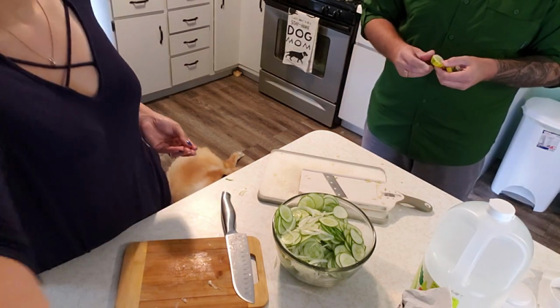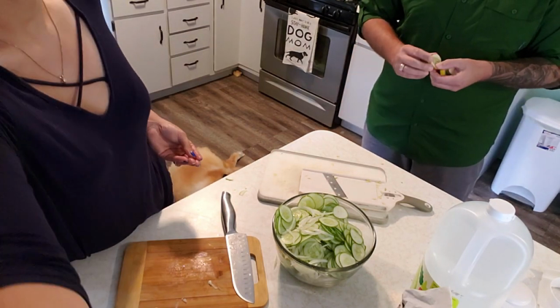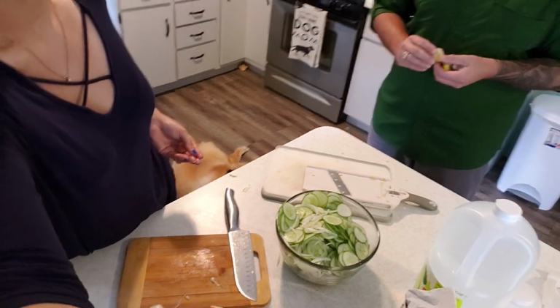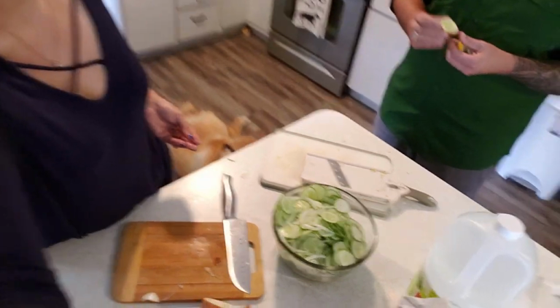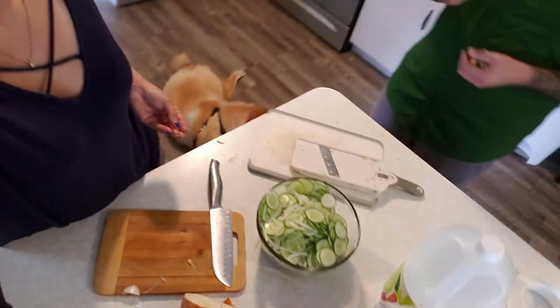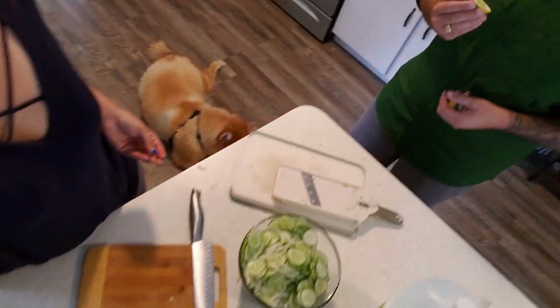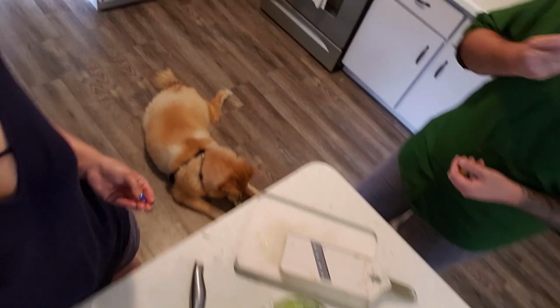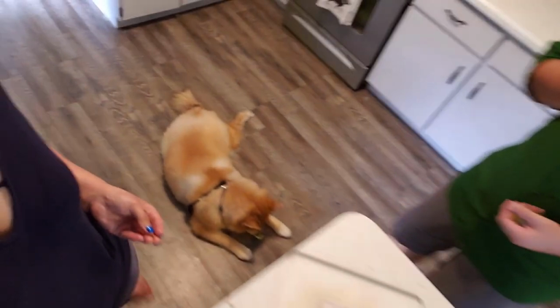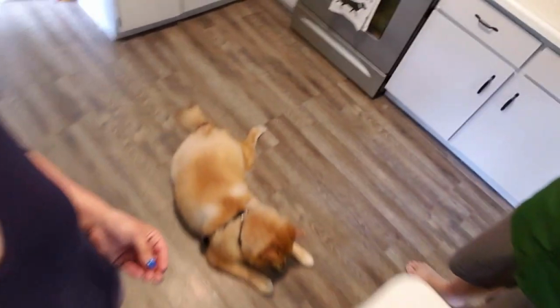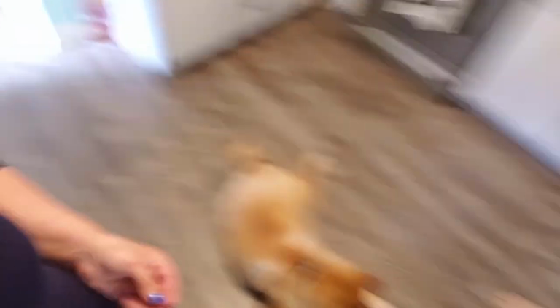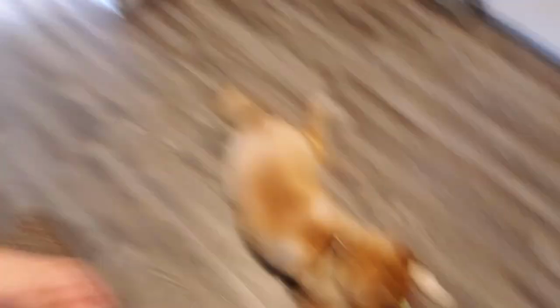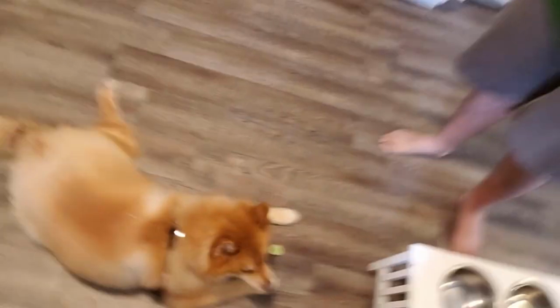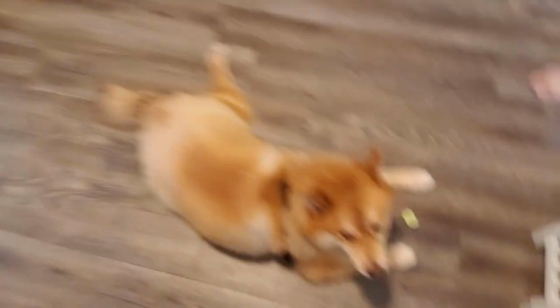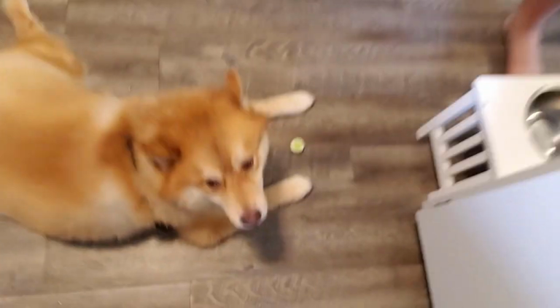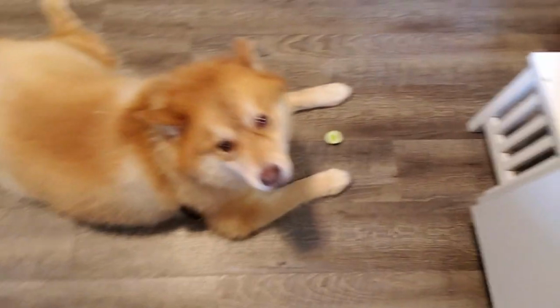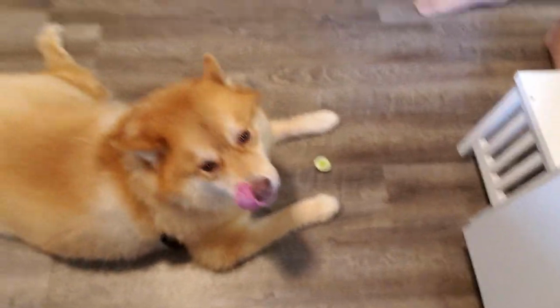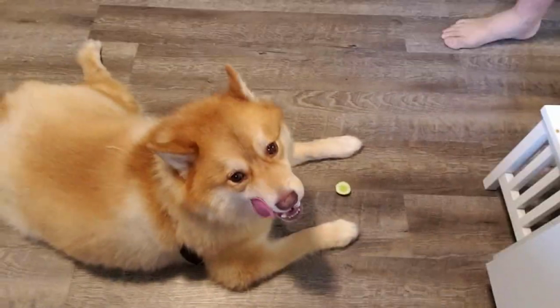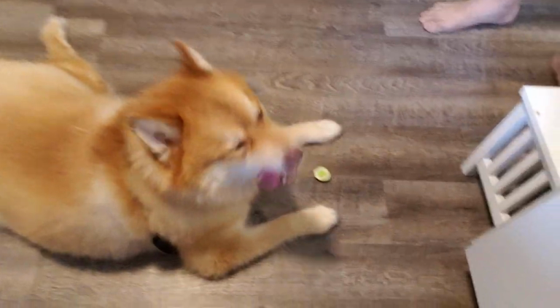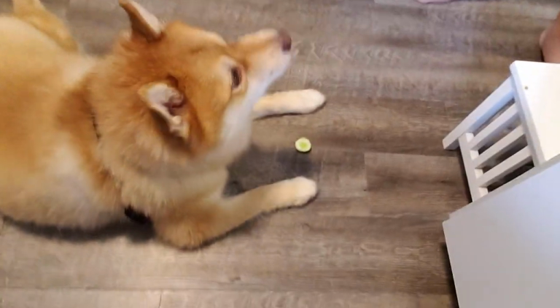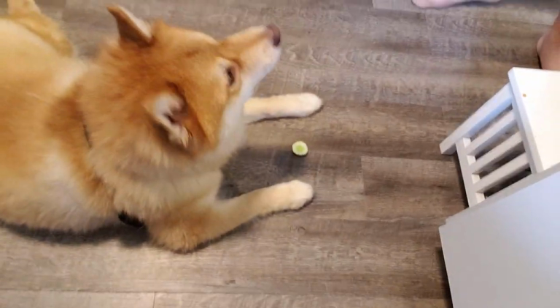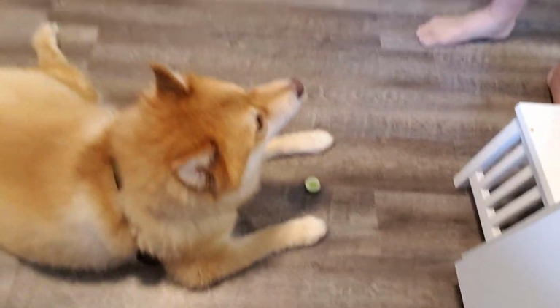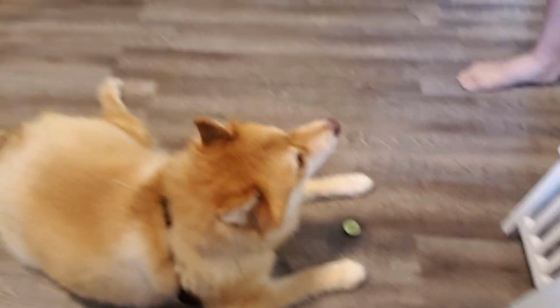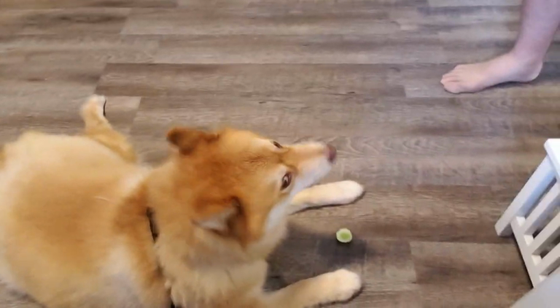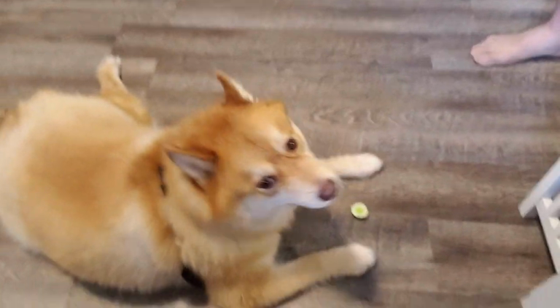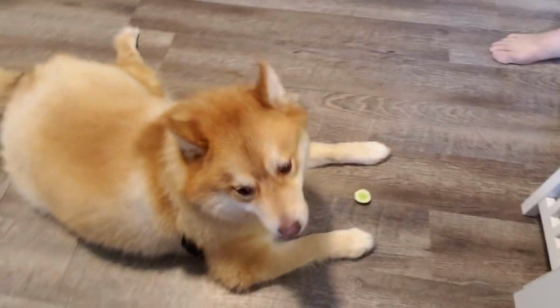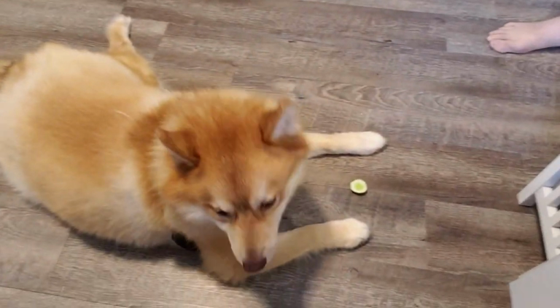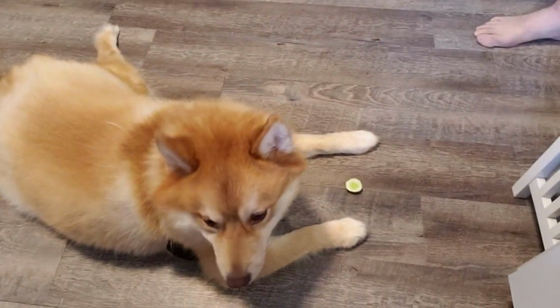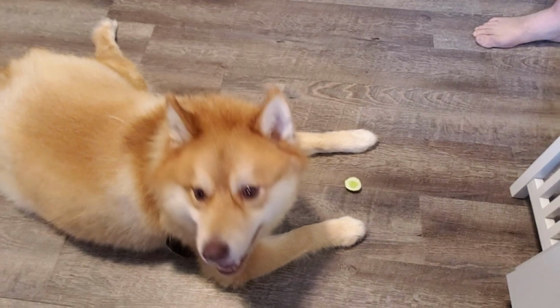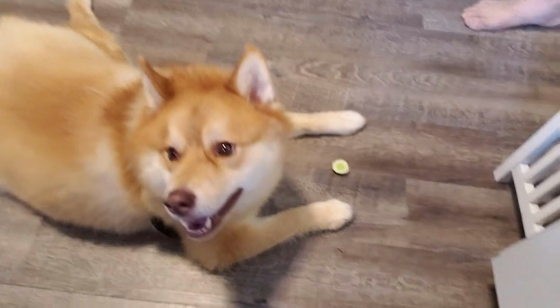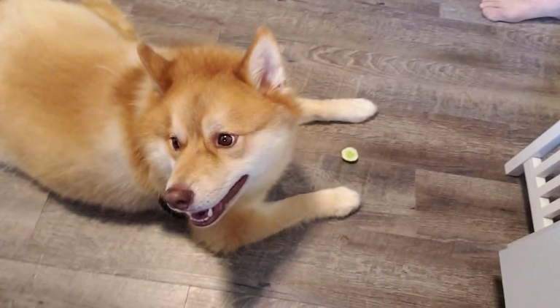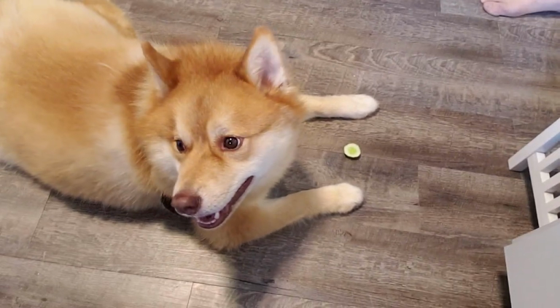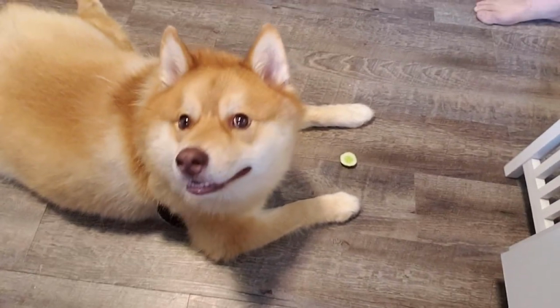You can kind of see Gunnar back there. You going to eat a cucumber? You don't want it?